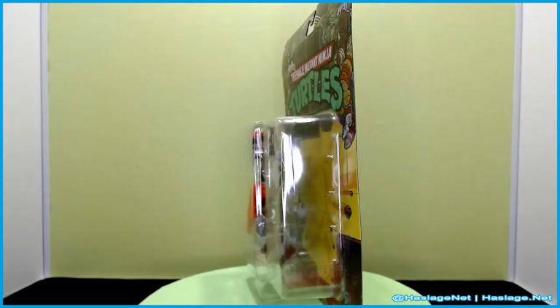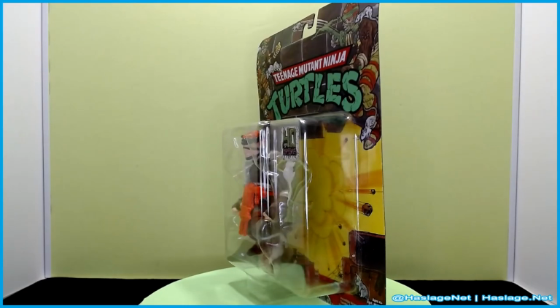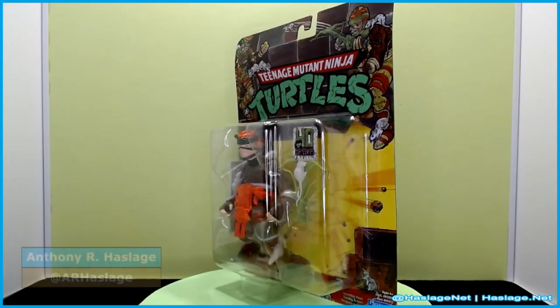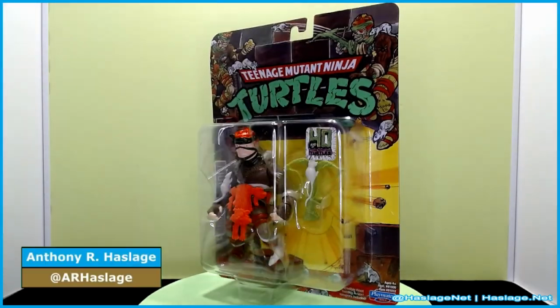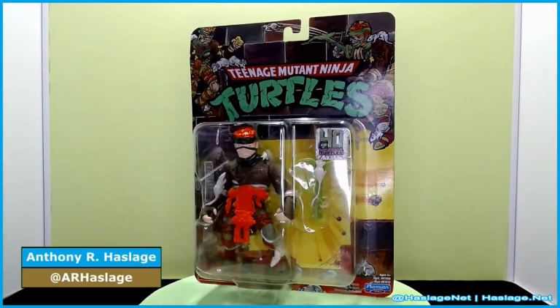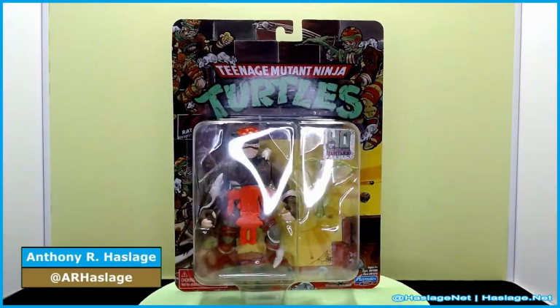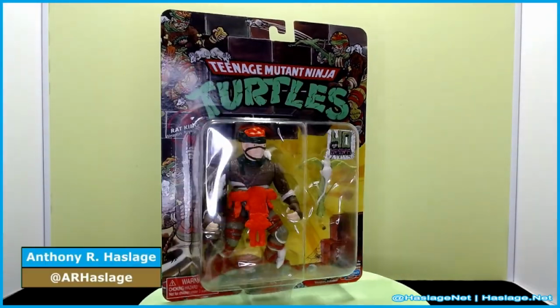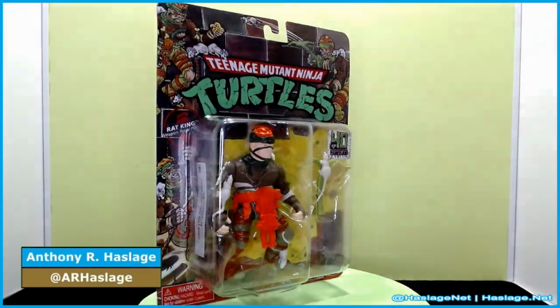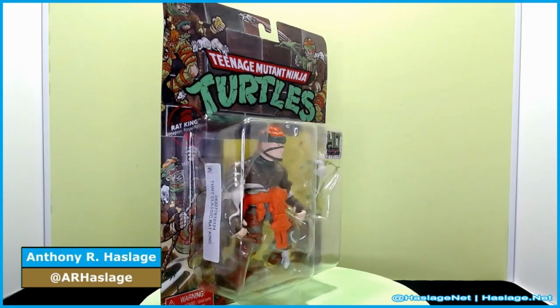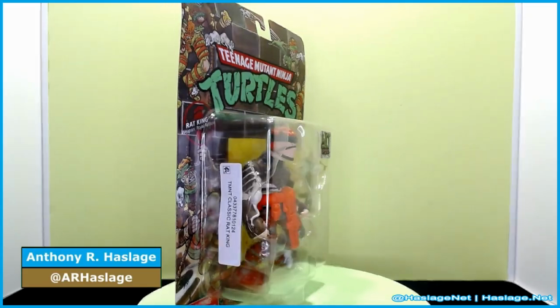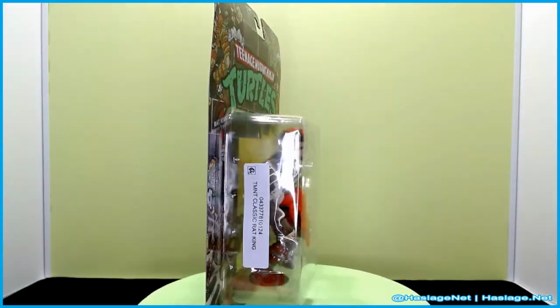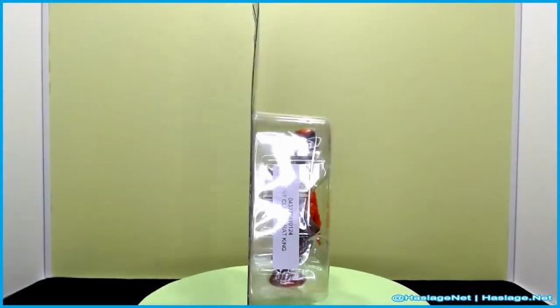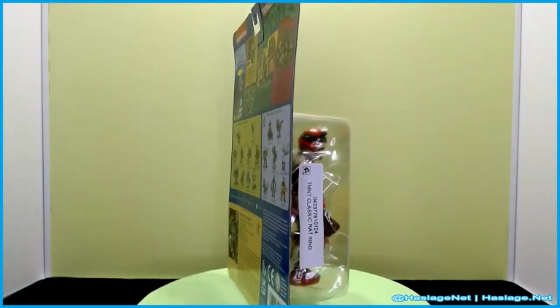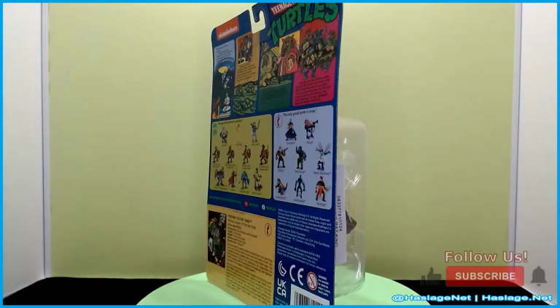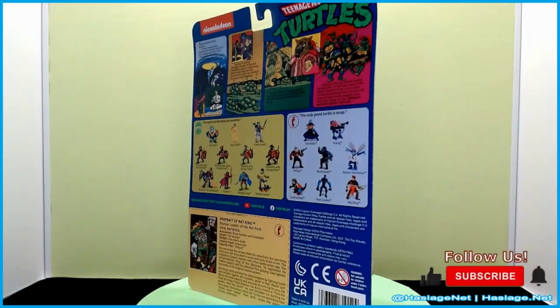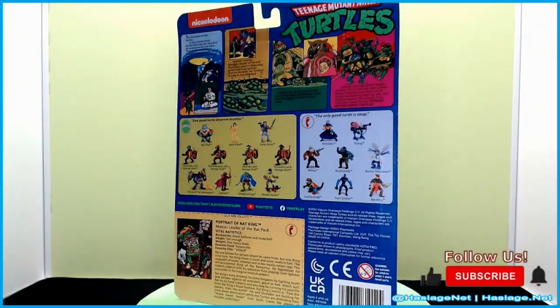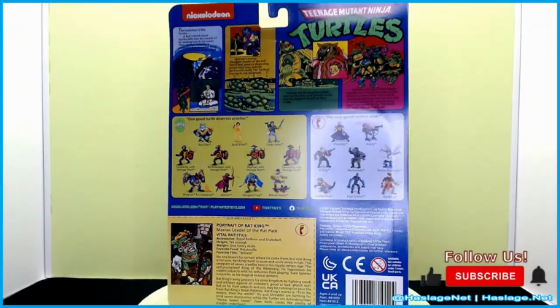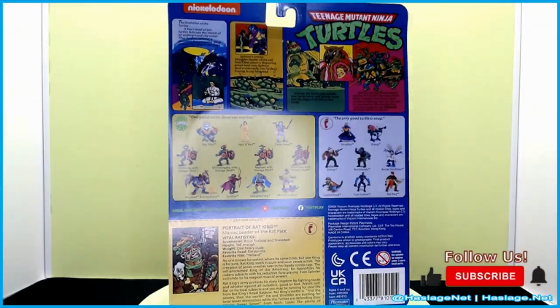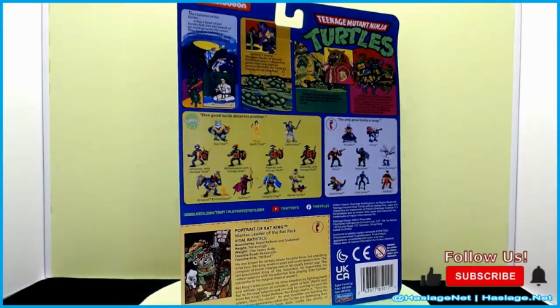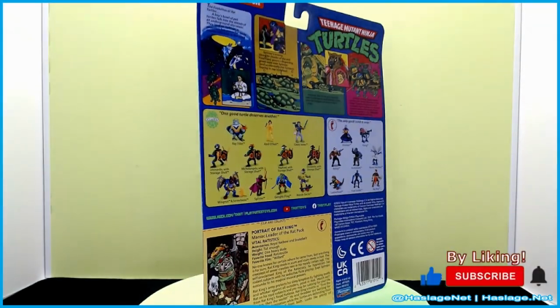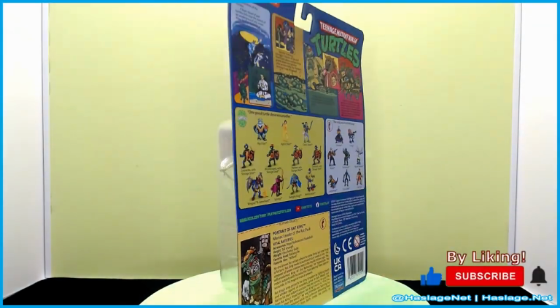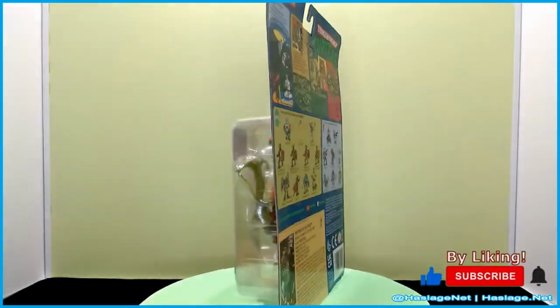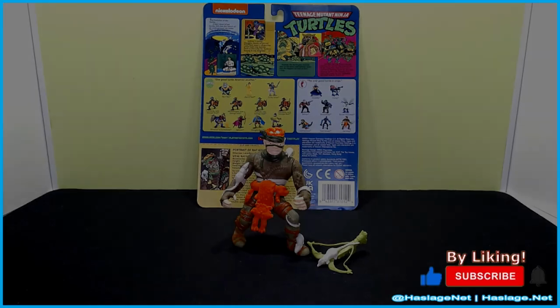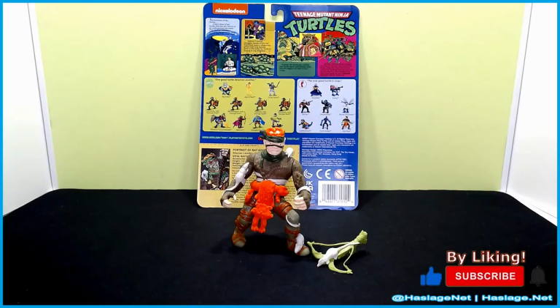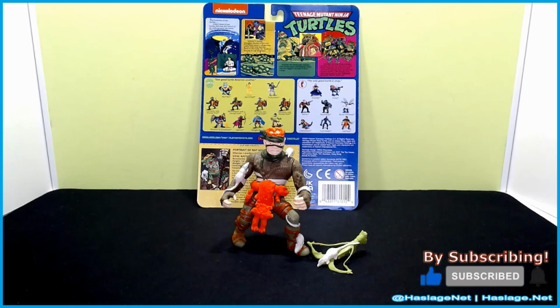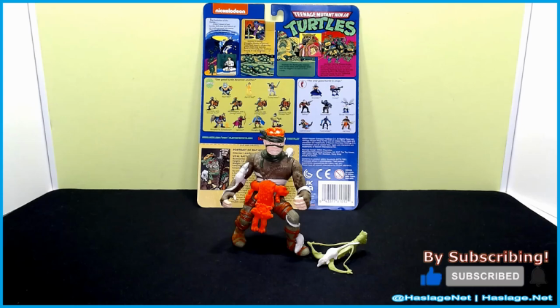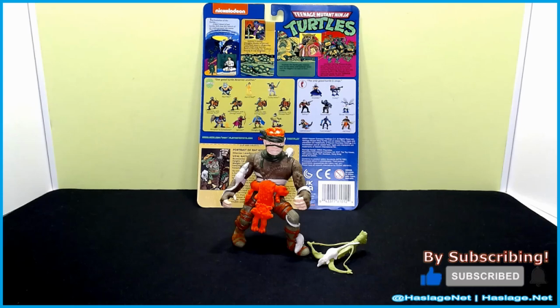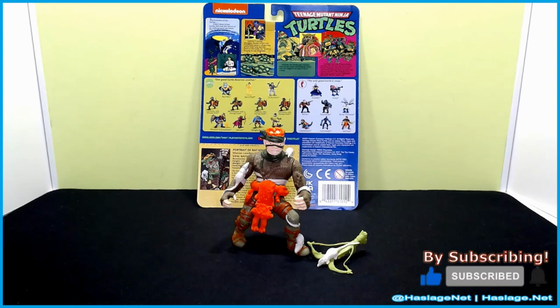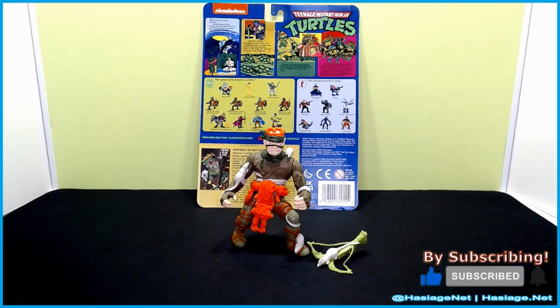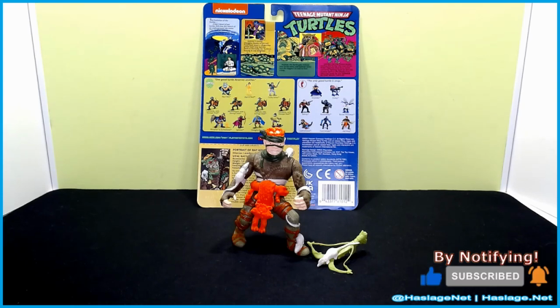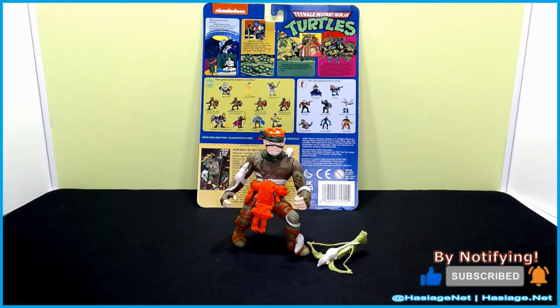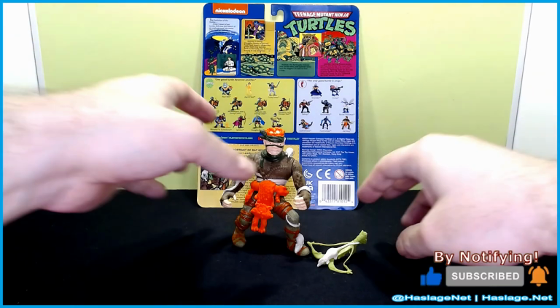Hey collectors, Anthony from HashesNet here and today we're taking a look at Teenage Mutant Ninja Turtles classic Rat King, just in time with the 40th anniversary. As you can see here, he is in front.